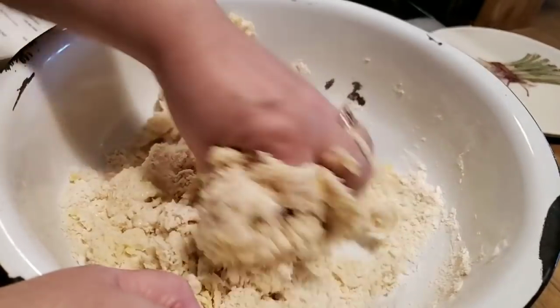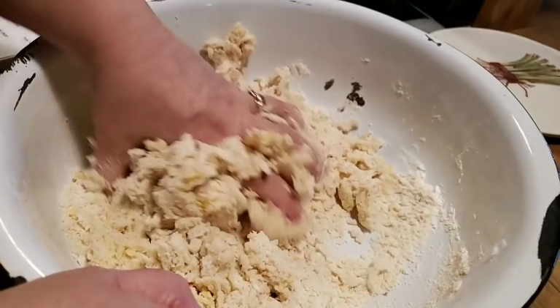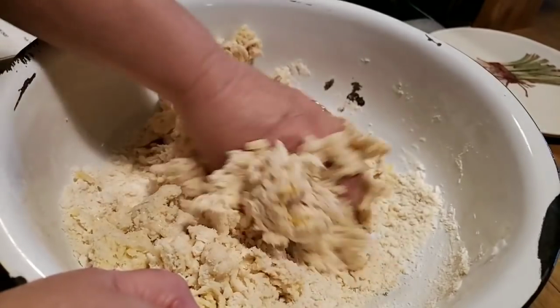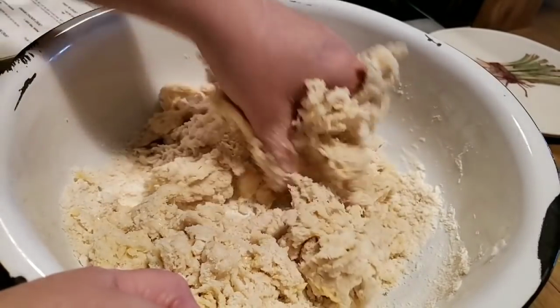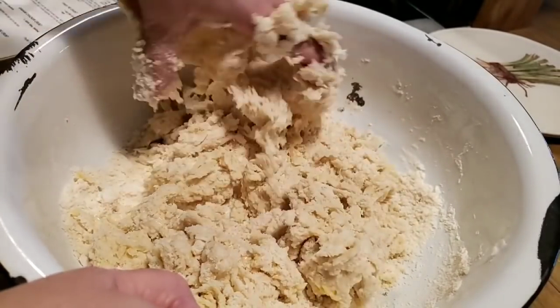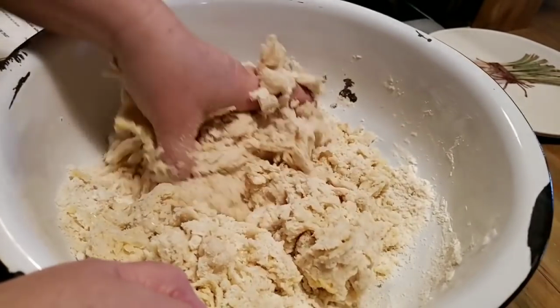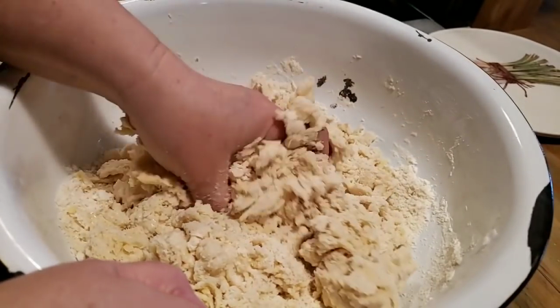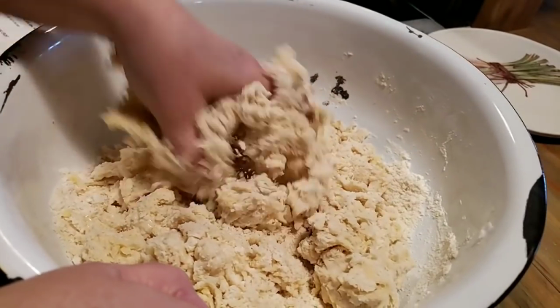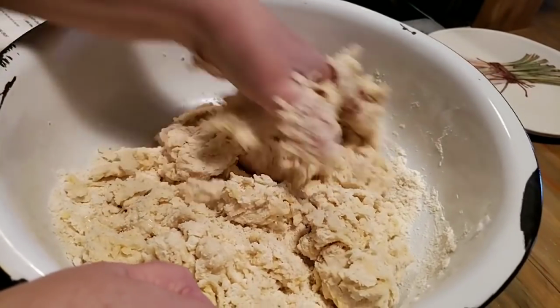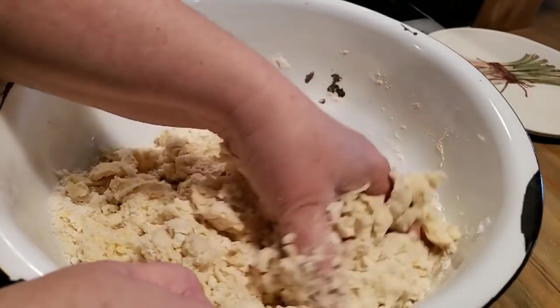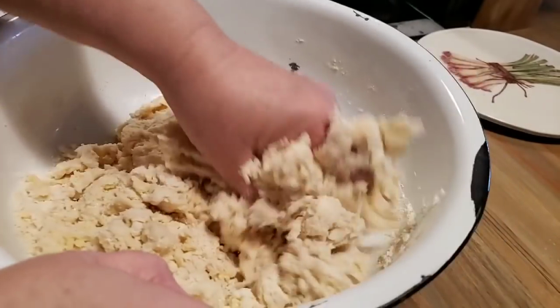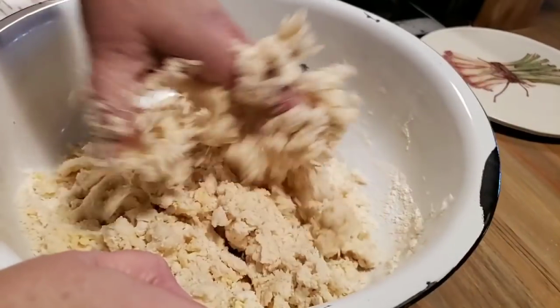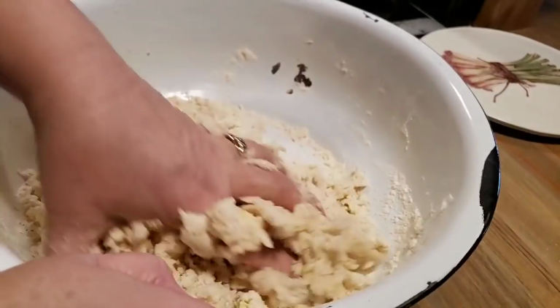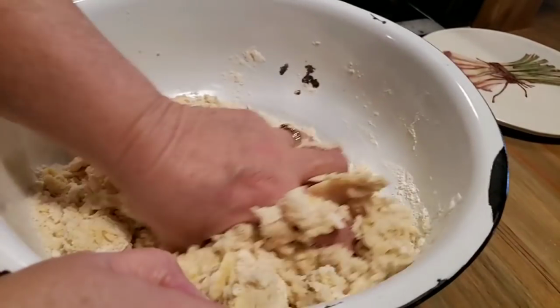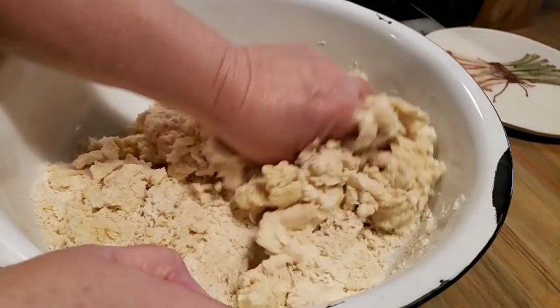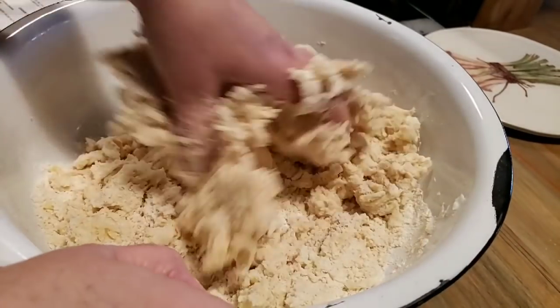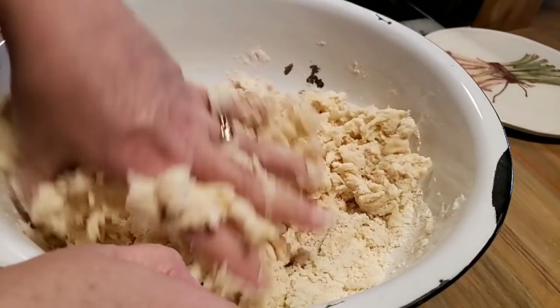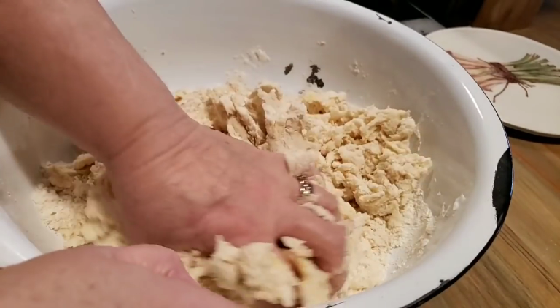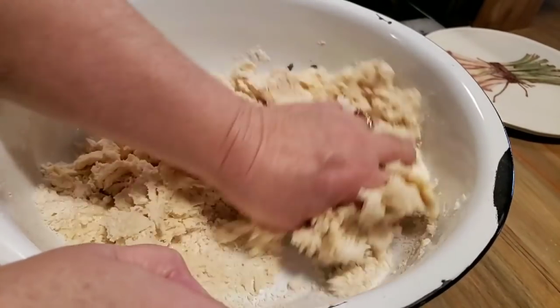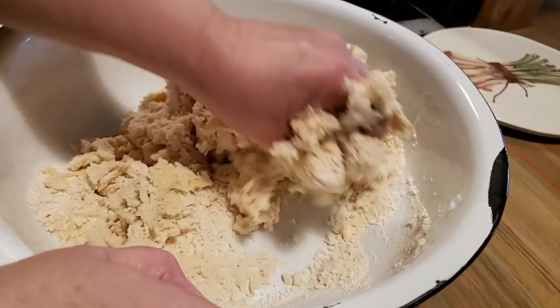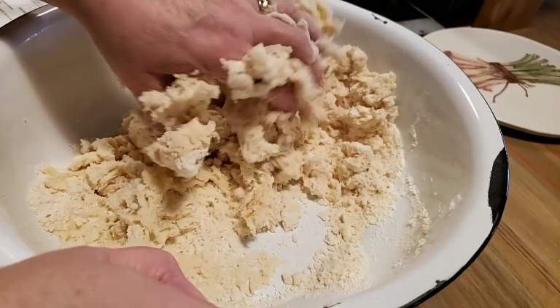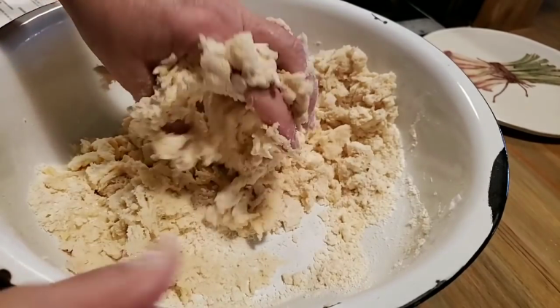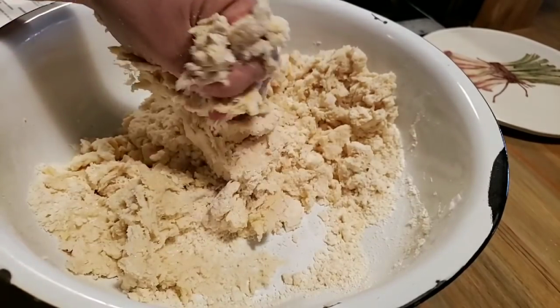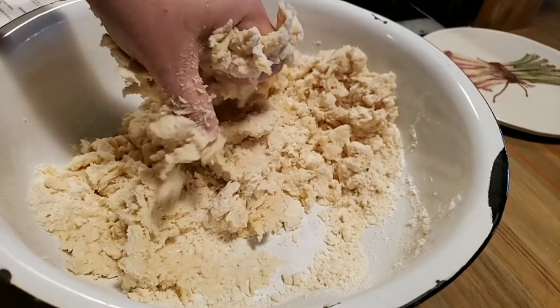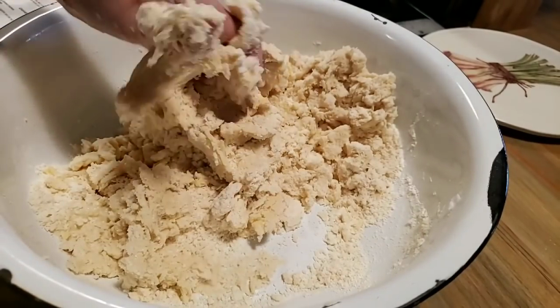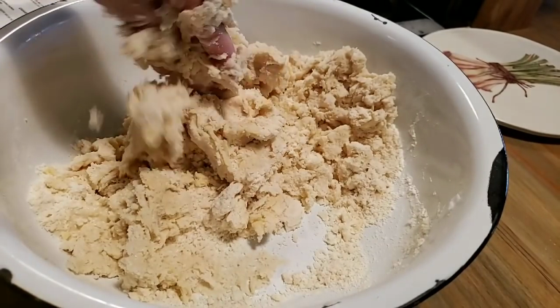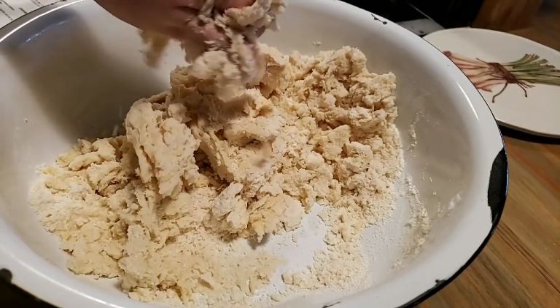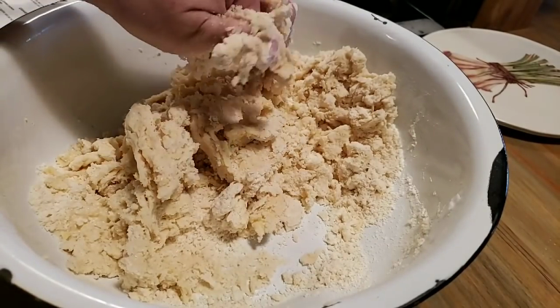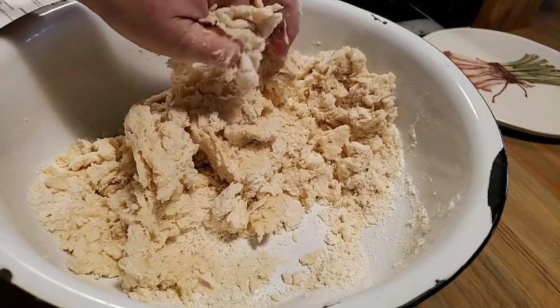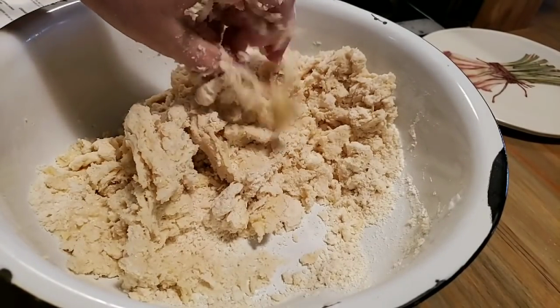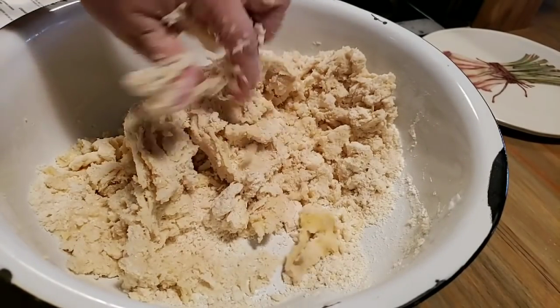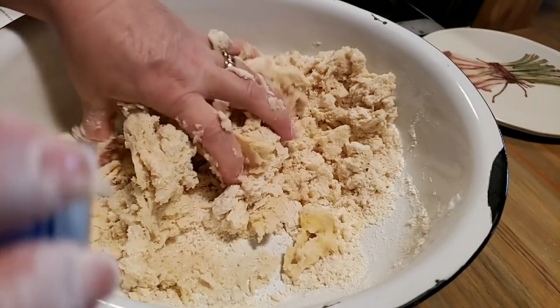When you've got your hands in there, you can feel the texture more than if you're trying to stir it with a spoon. And you don't want to work your dough too much.